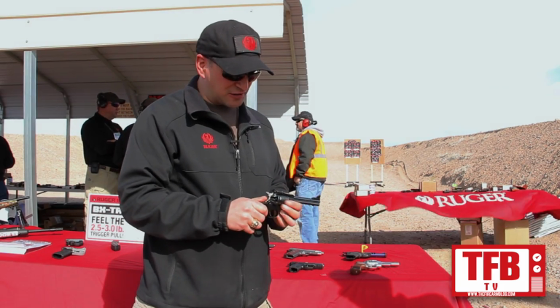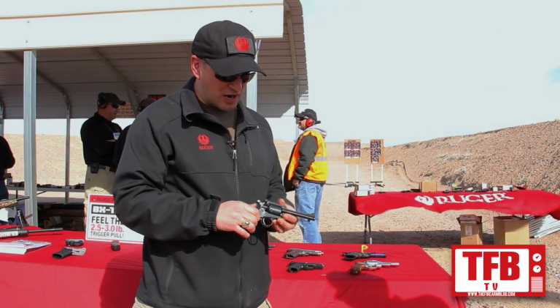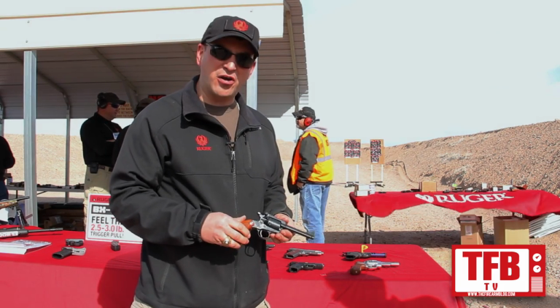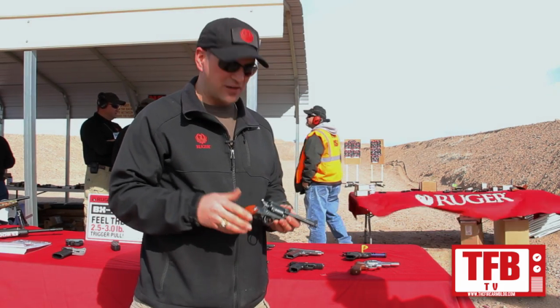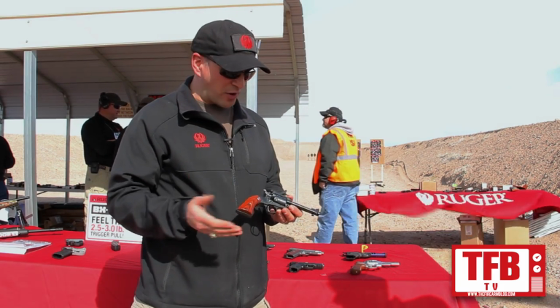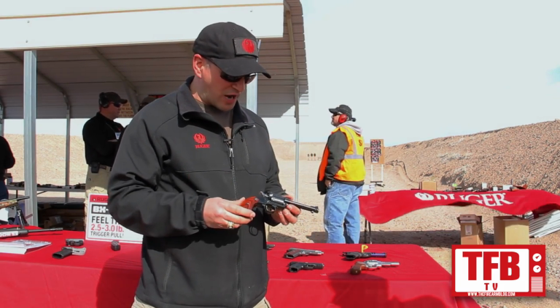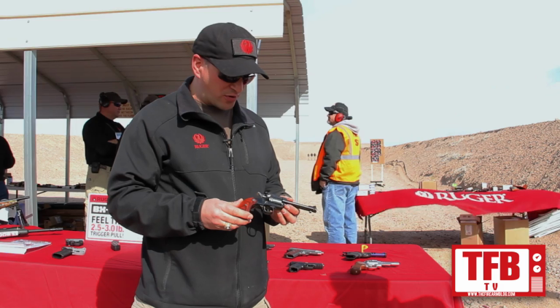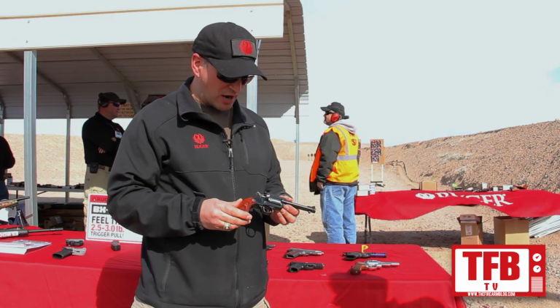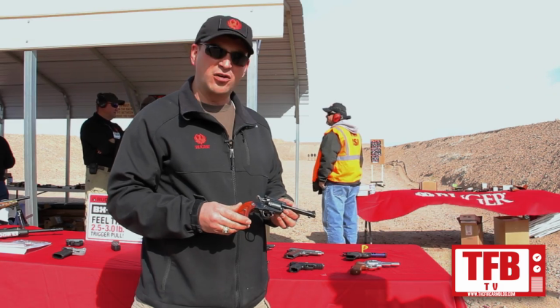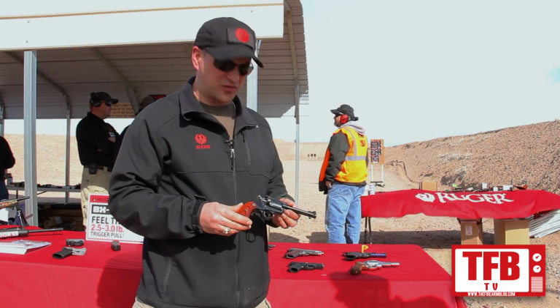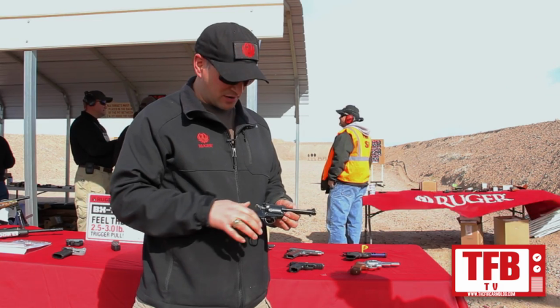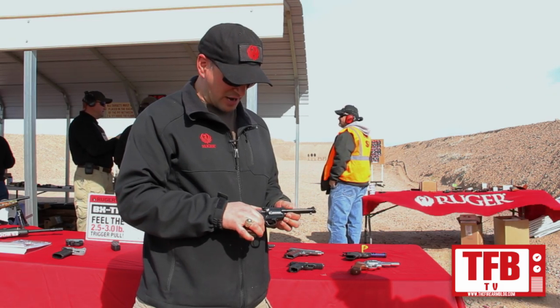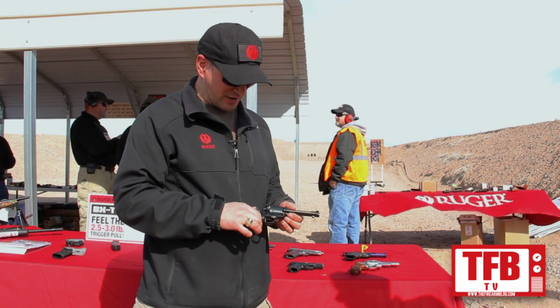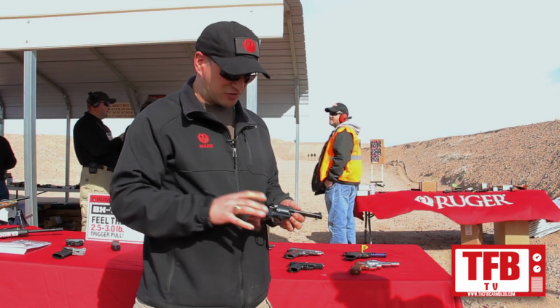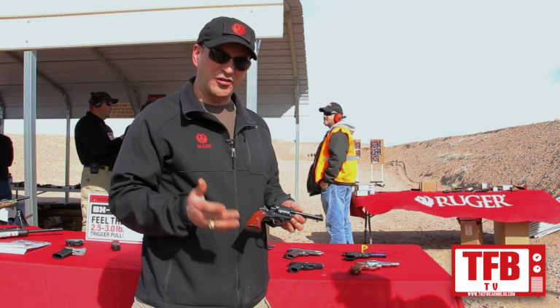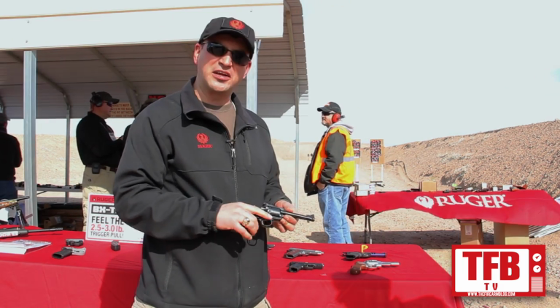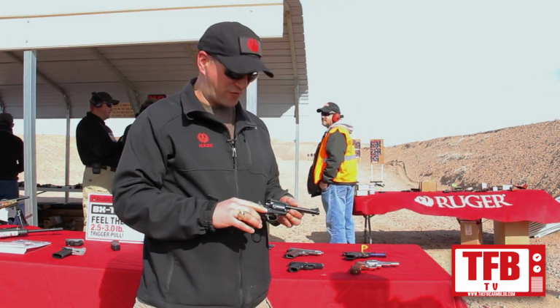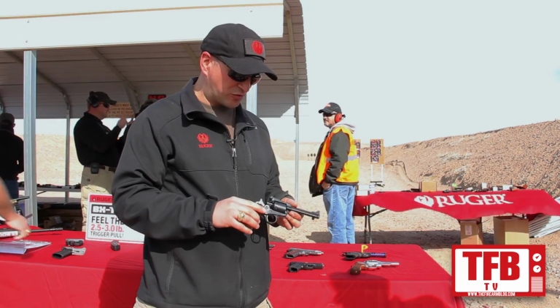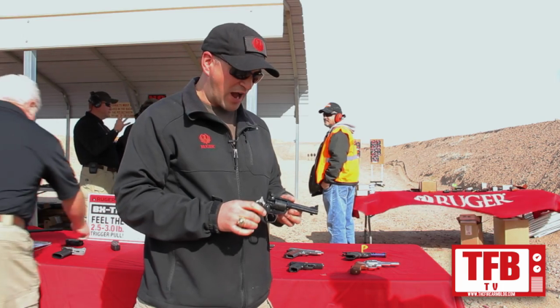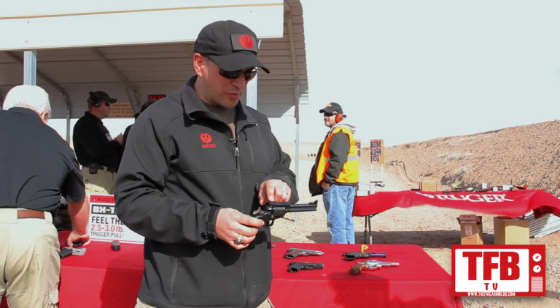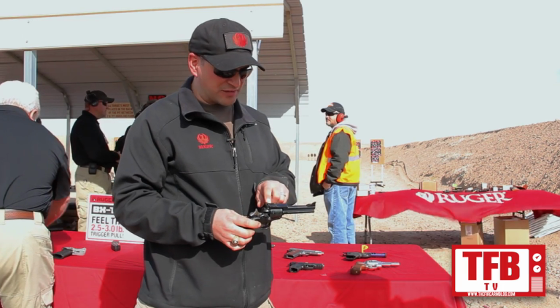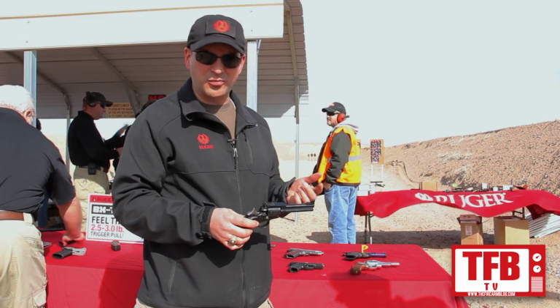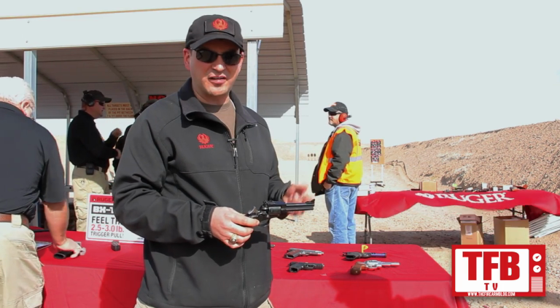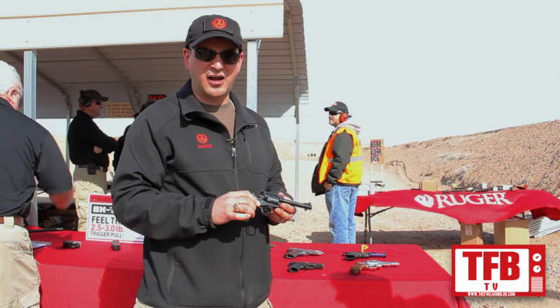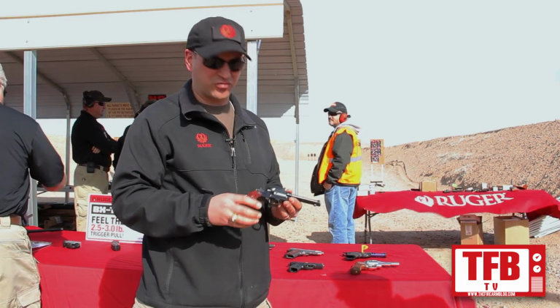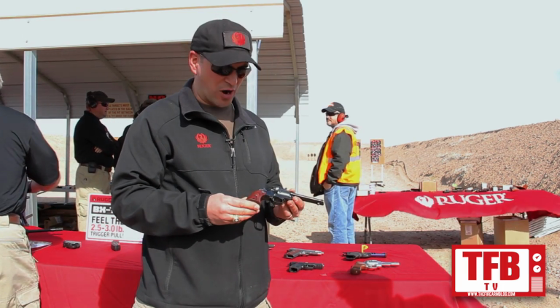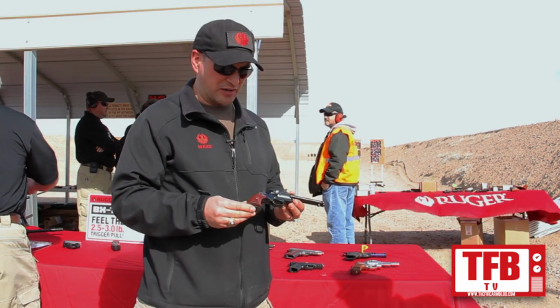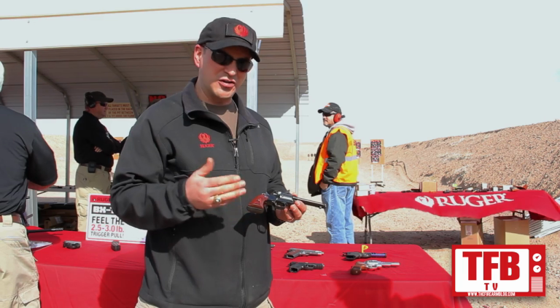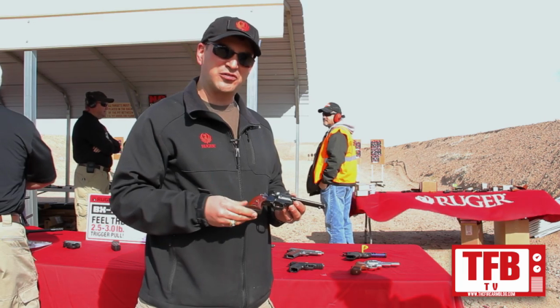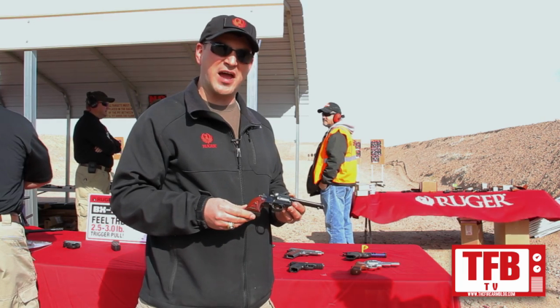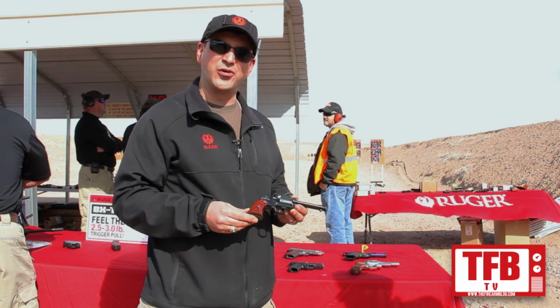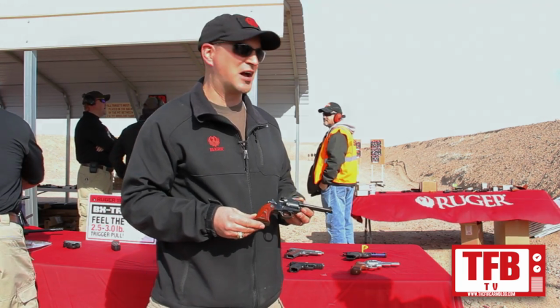On the single action side, this is the Bearcat 22 caliber single action. Just a fun little plinking gun with a very western style, but it has adjustable target sights so when you're out plinking, you can hit what you're aiming at and have a really good time.